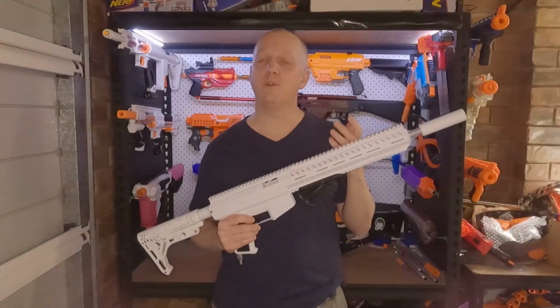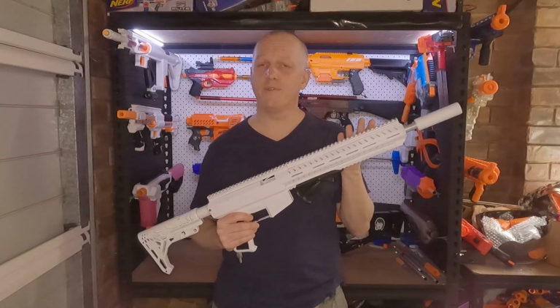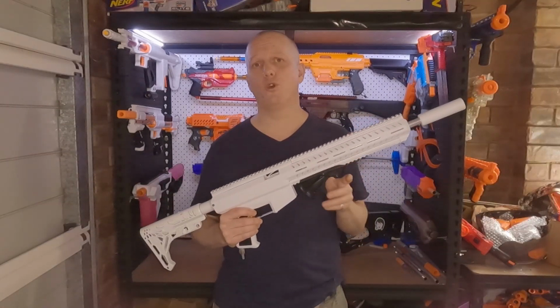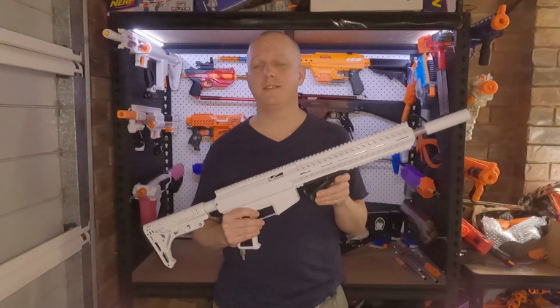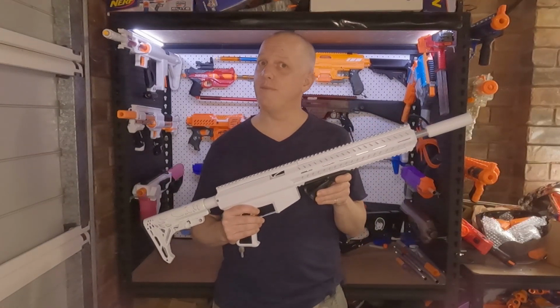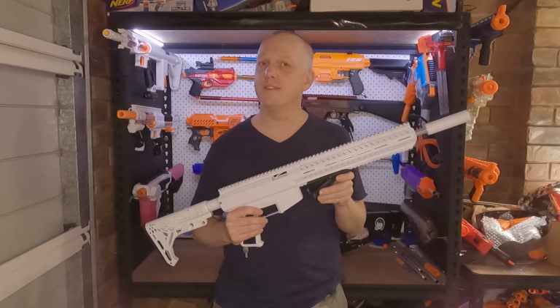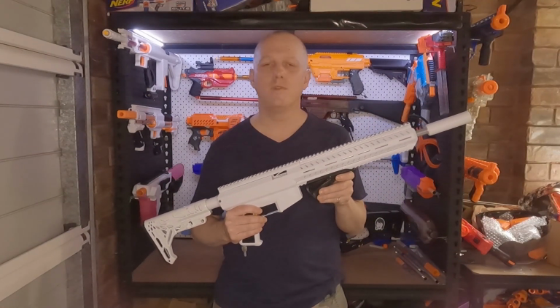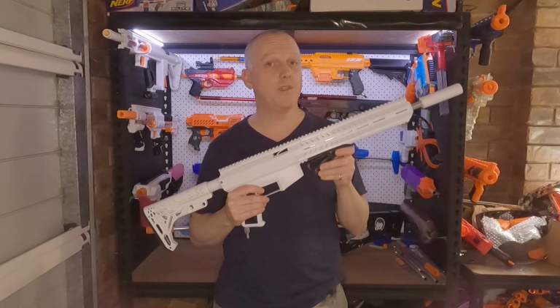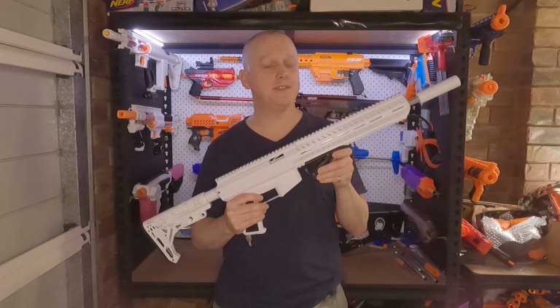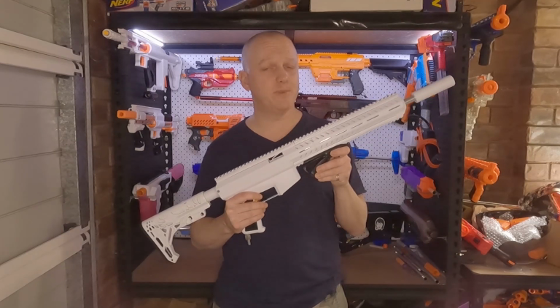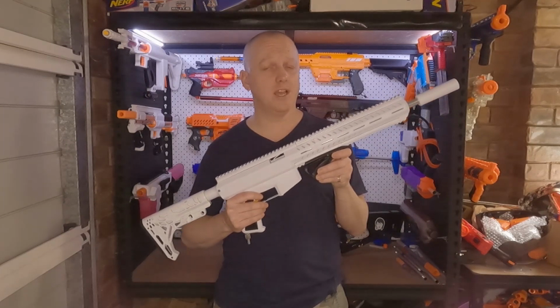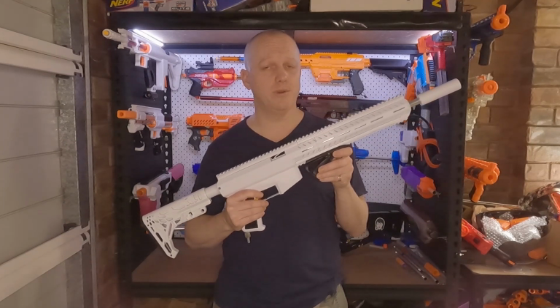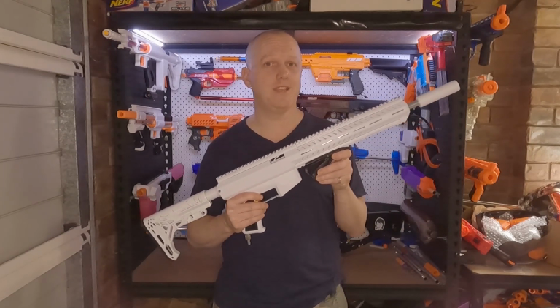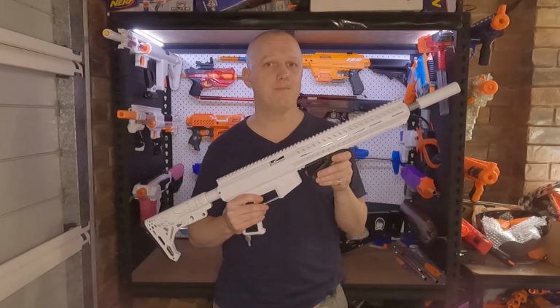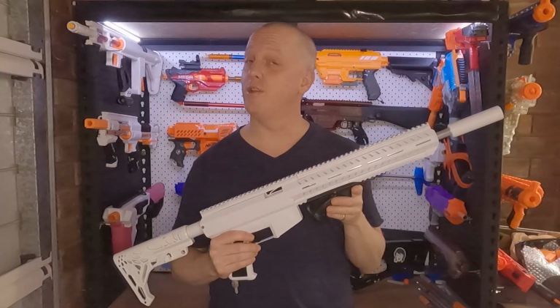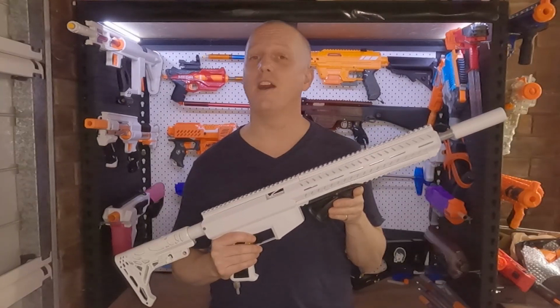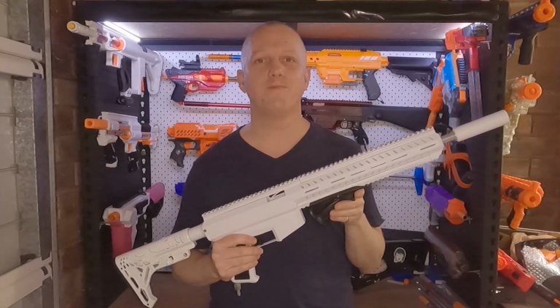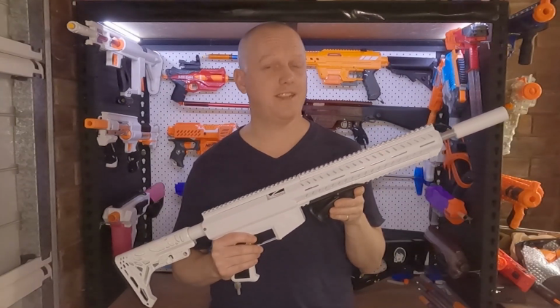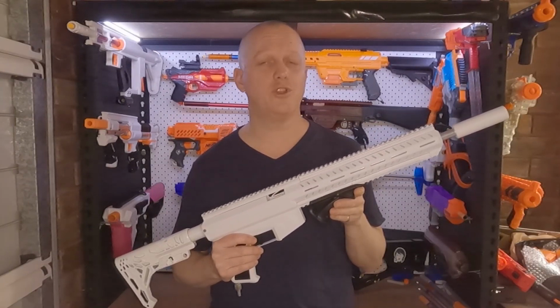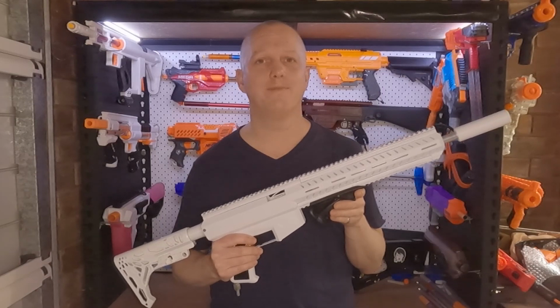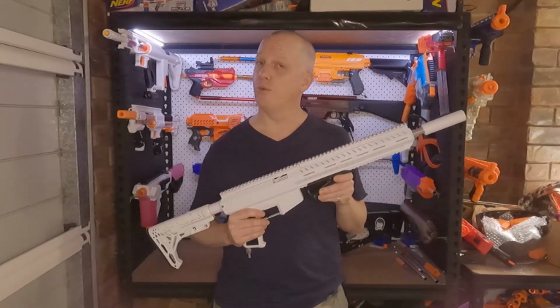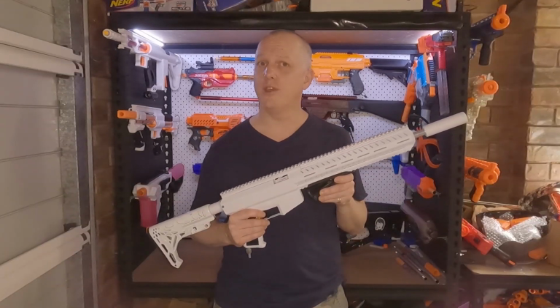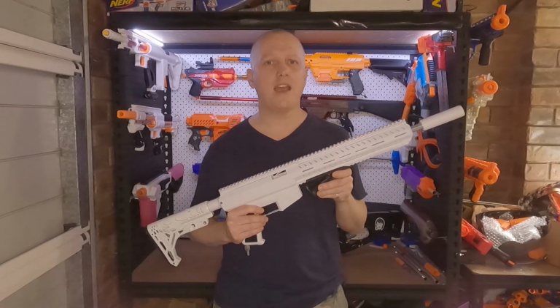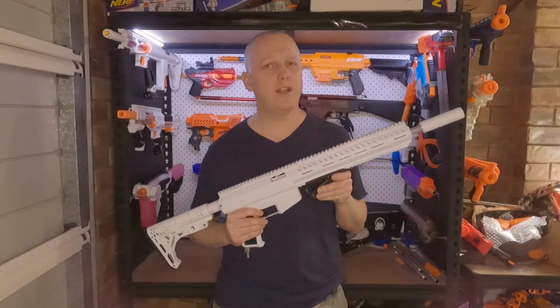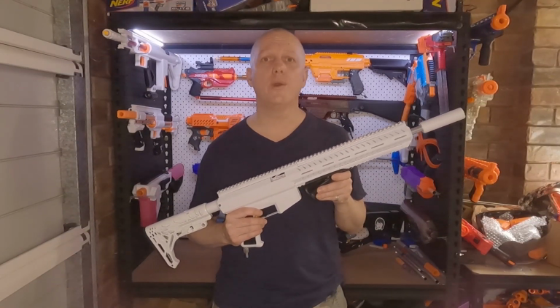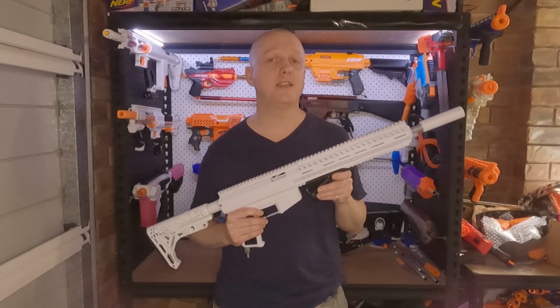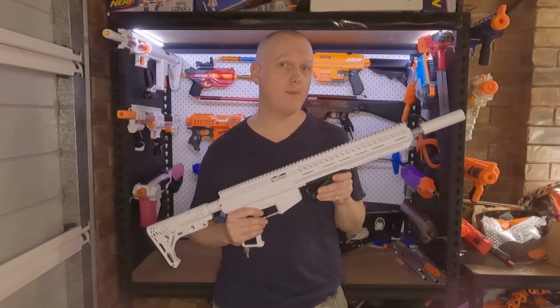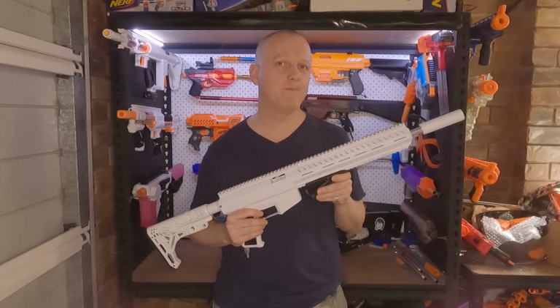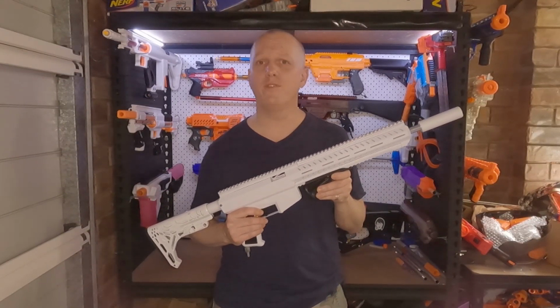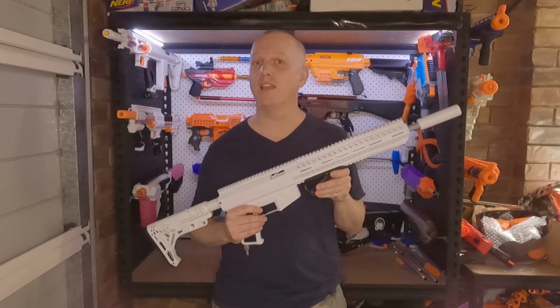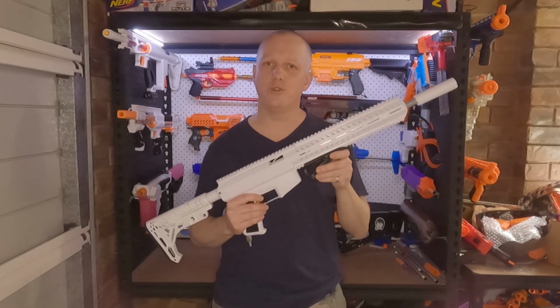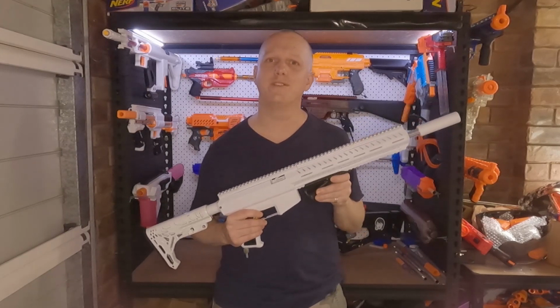I've built a number of Supercore blasters and seen many others. Do I think this is the simplest design to build and put together? I don't think, I know — and today I'll show you why. Before we start, if you haven't already, go ahead and hit that subscribe button, and don't forget to like if you enjoy my content.